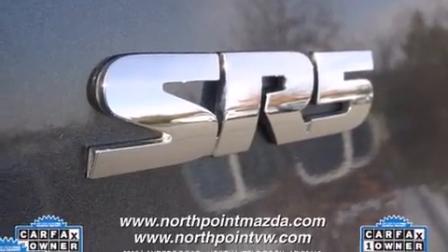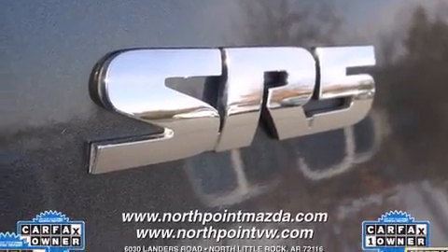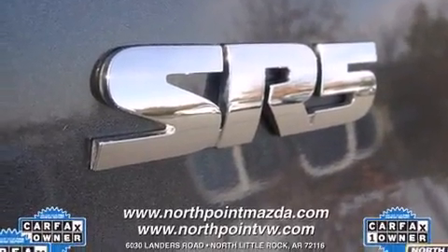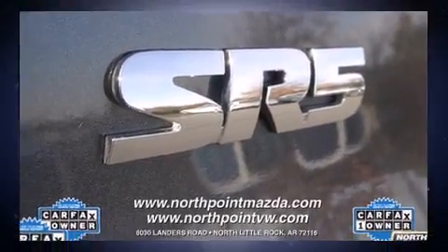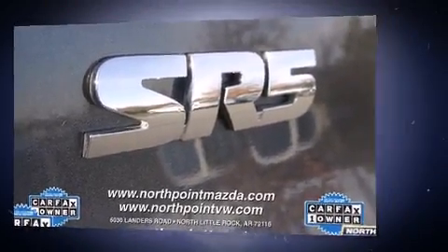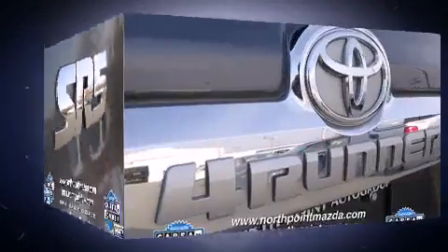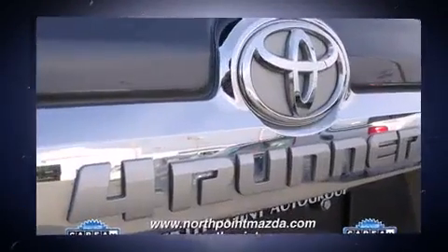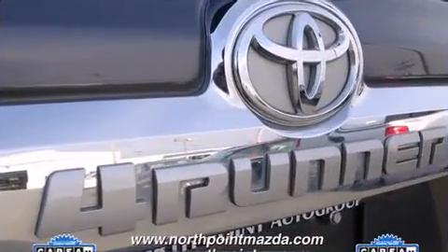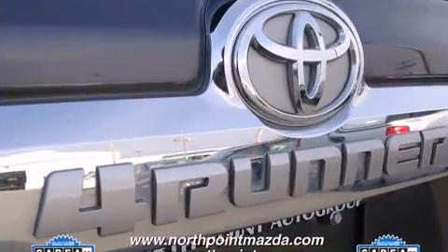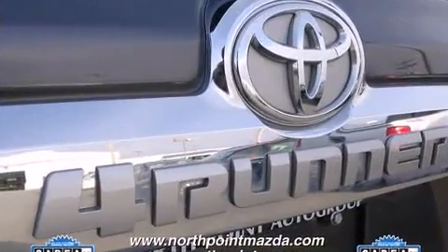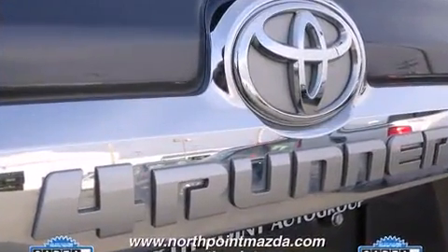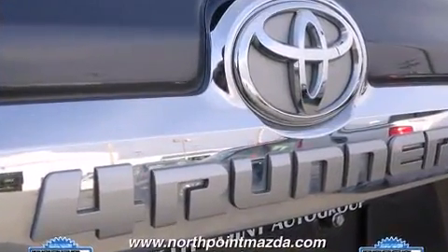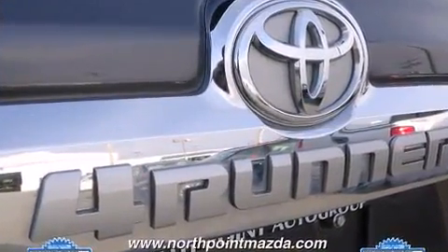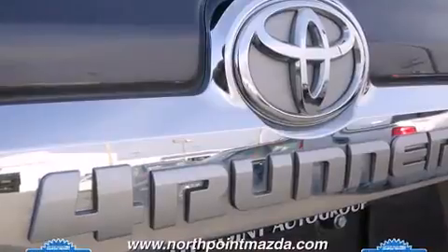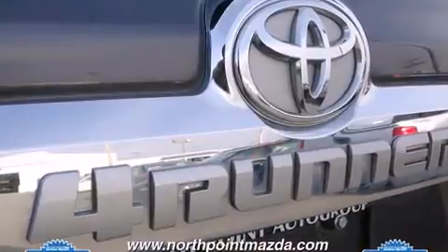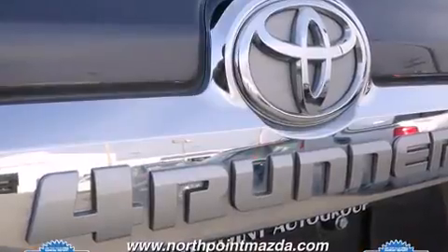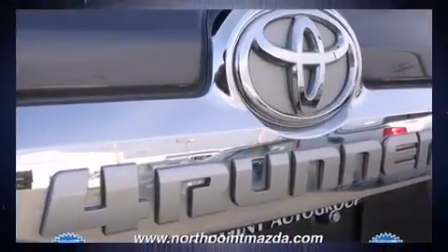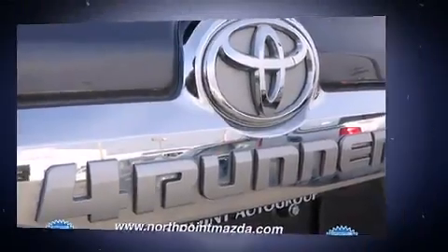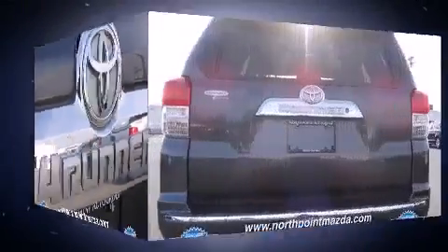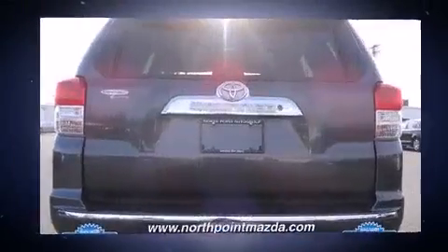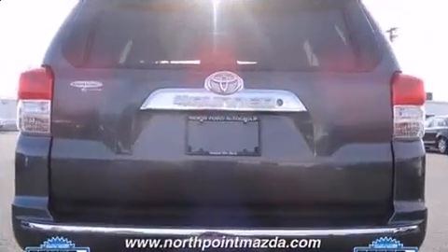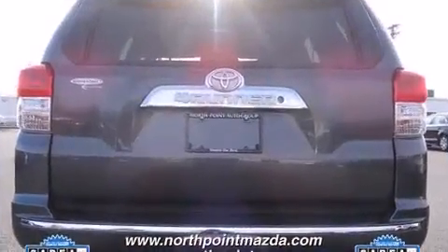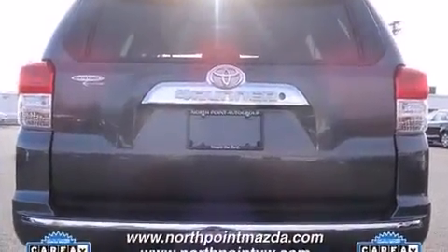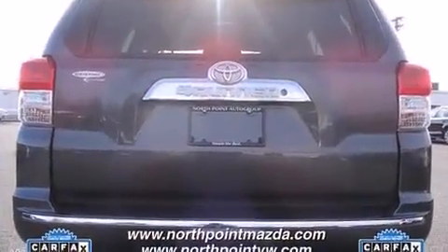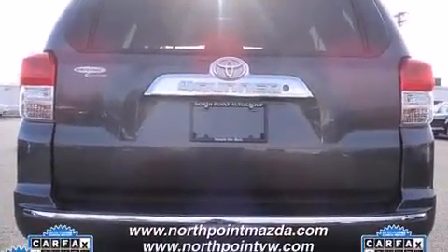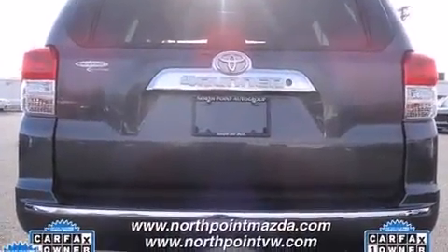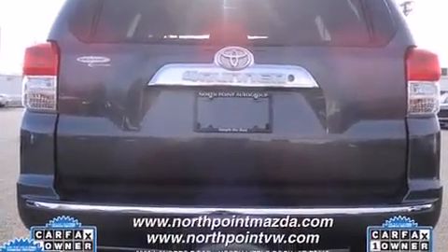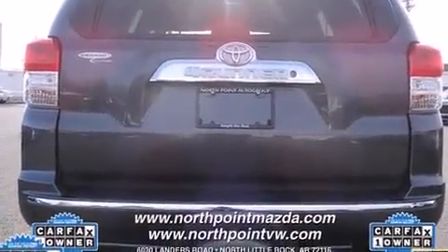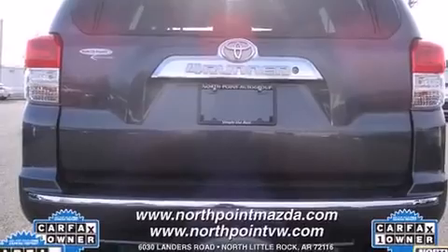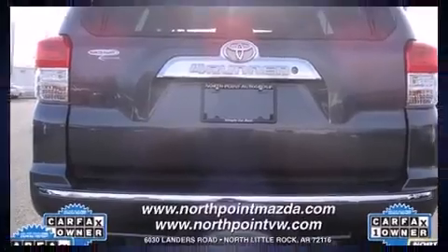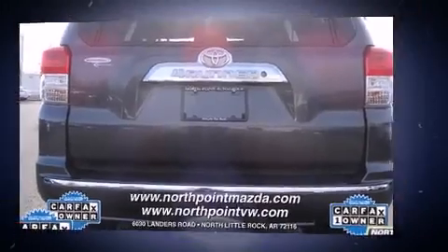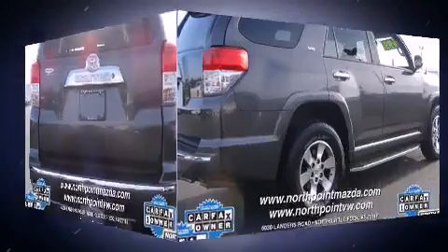Audio features include a CD player with MP3 capability, steering wheel mounted audio controls, and eight speakers, enhancing the audio experience throughout the interior.